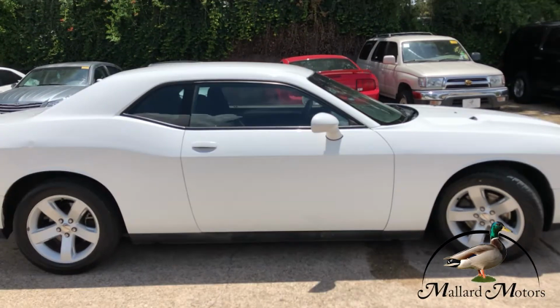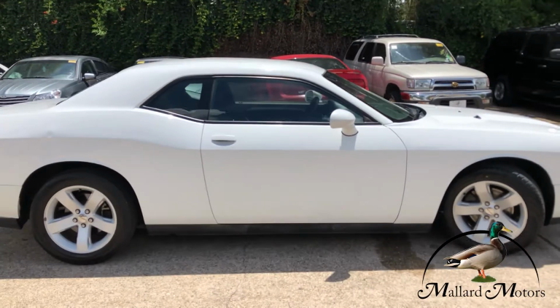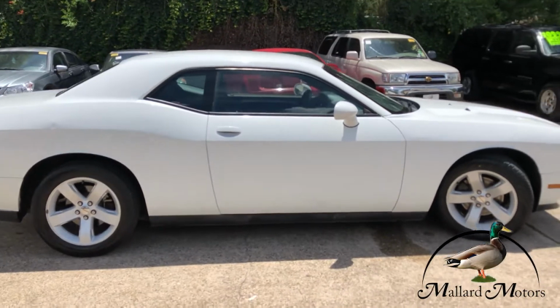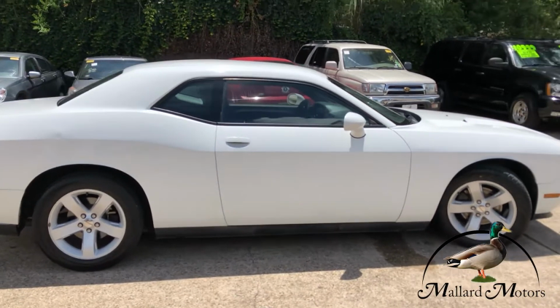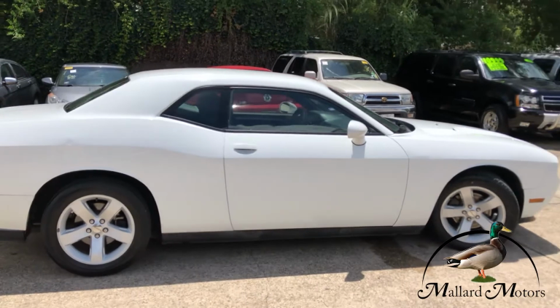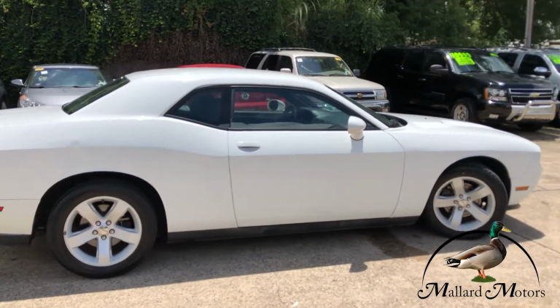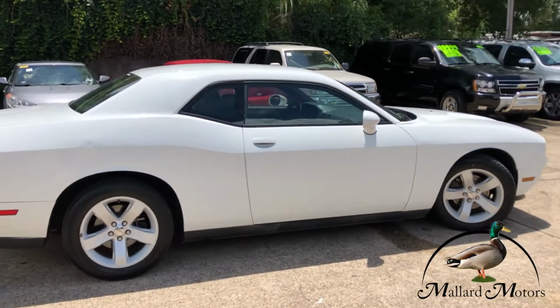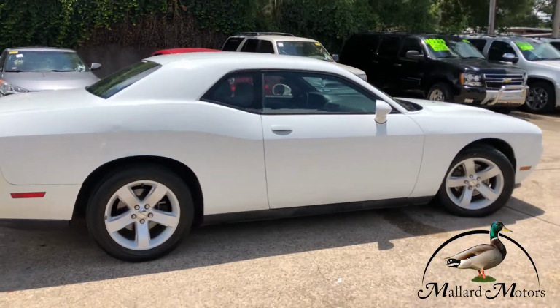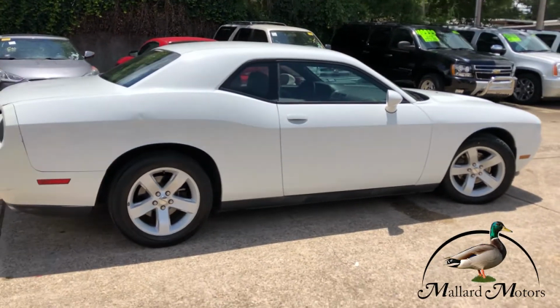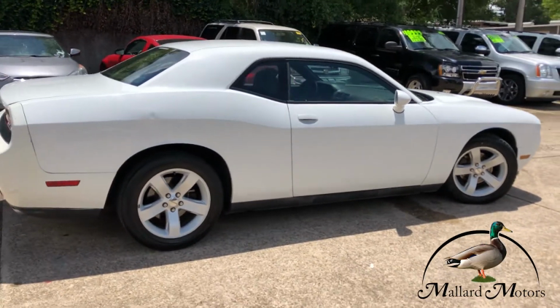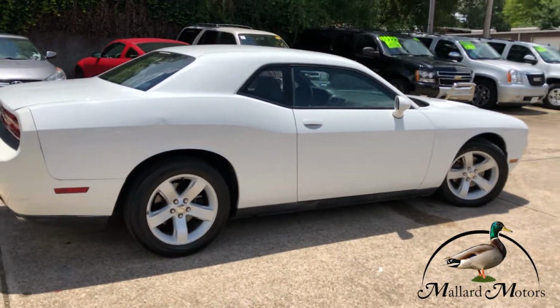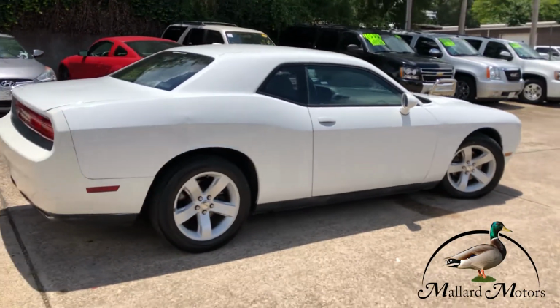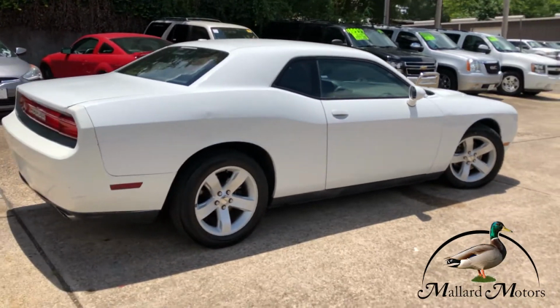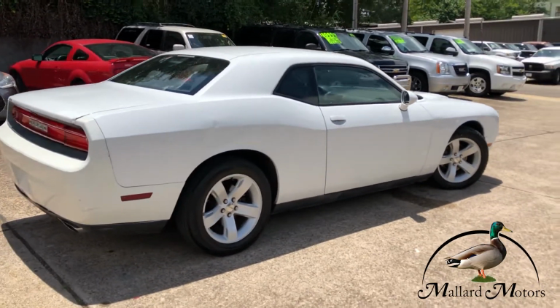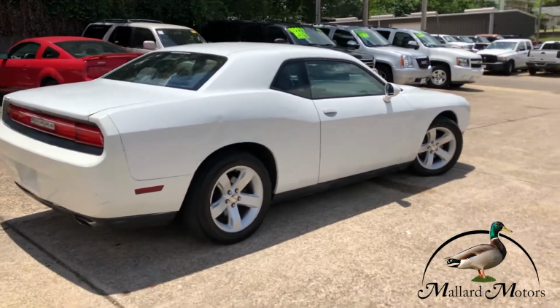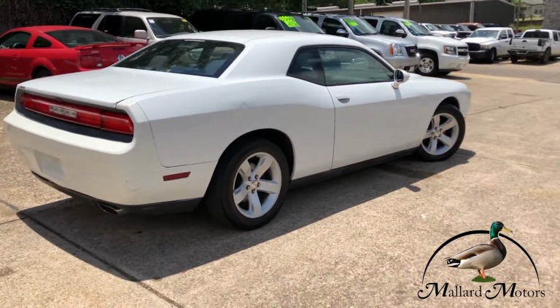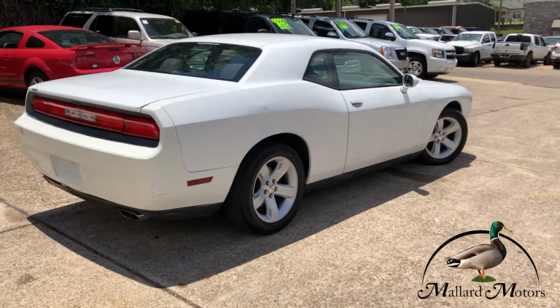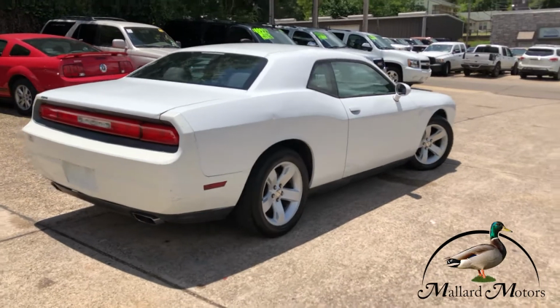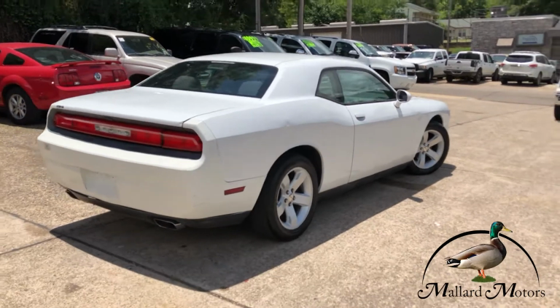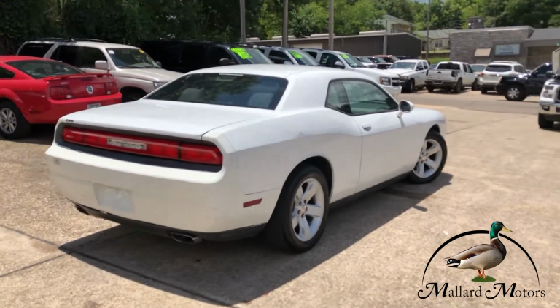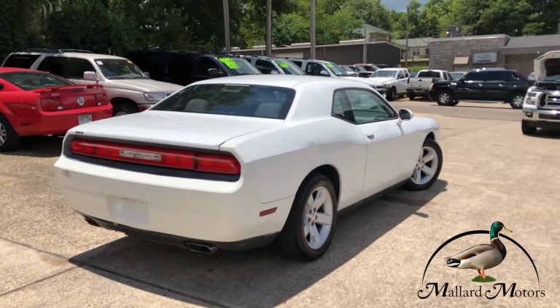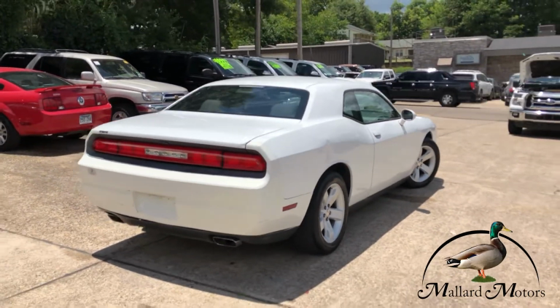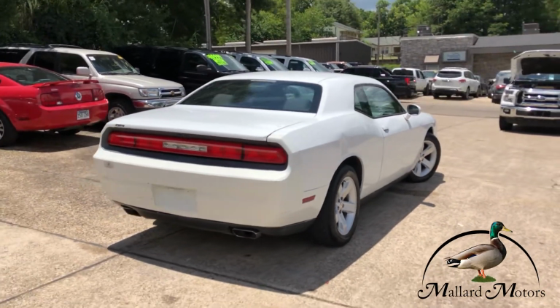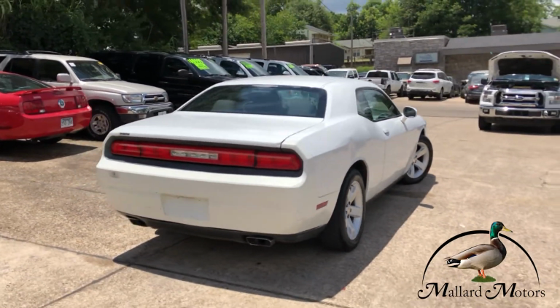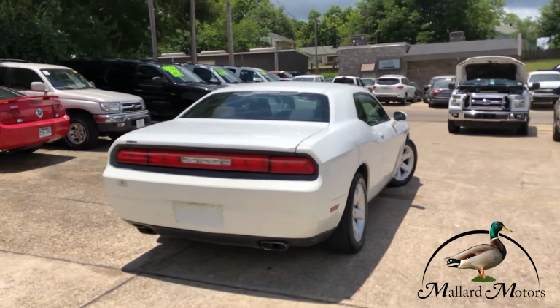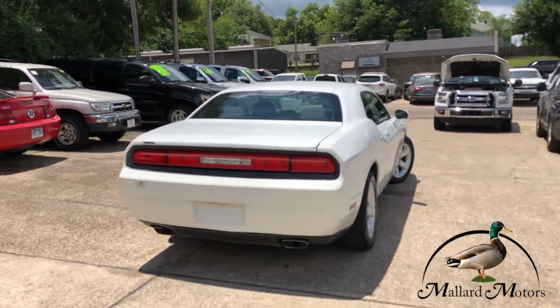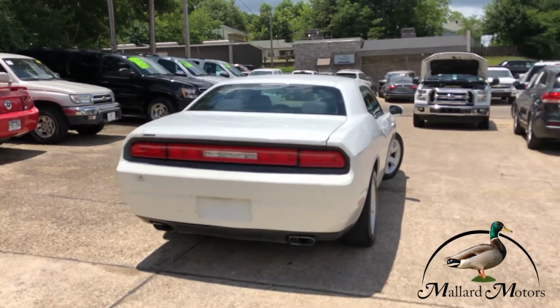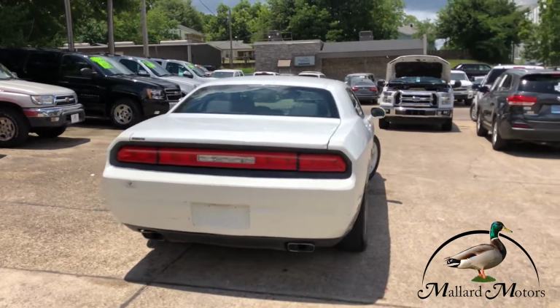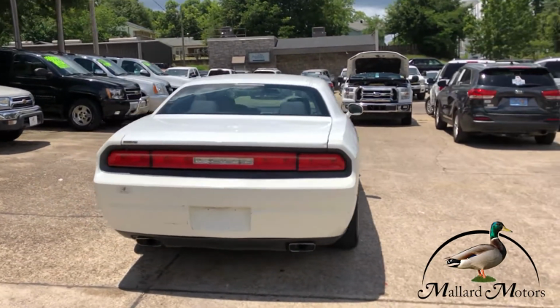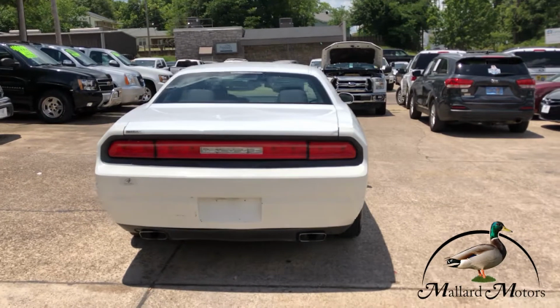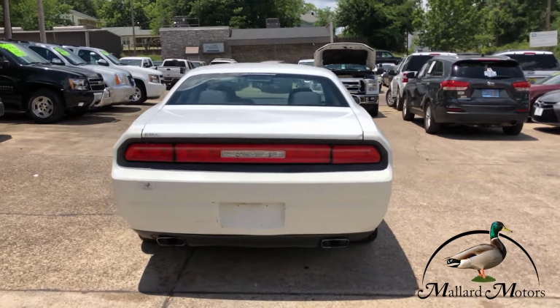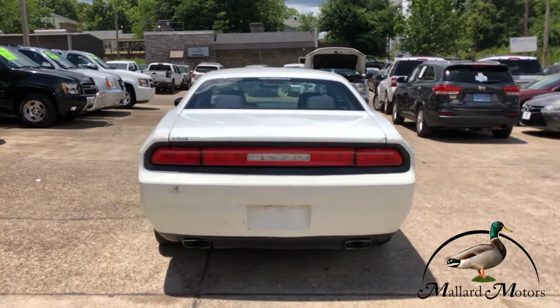Two door, four seater. Nice bright white. Got dual exhaust on the back end.